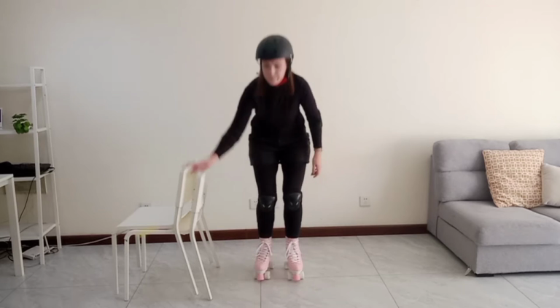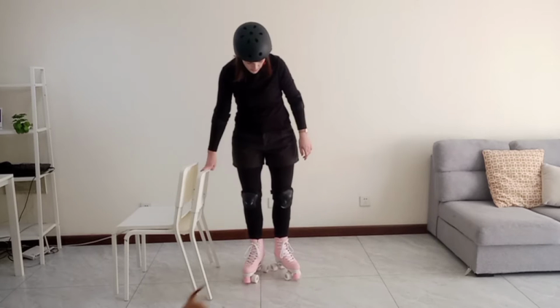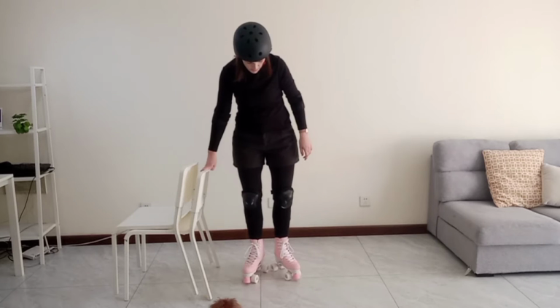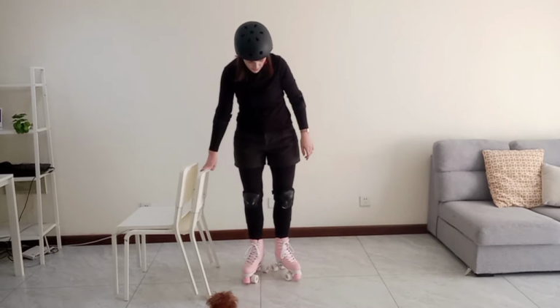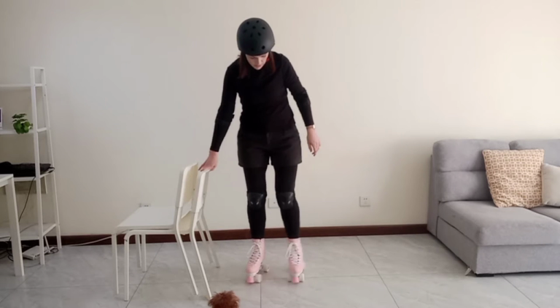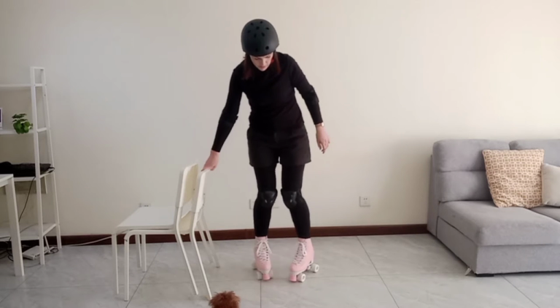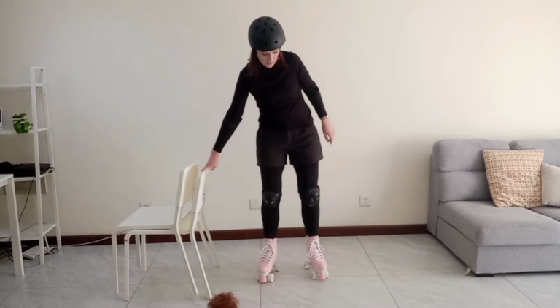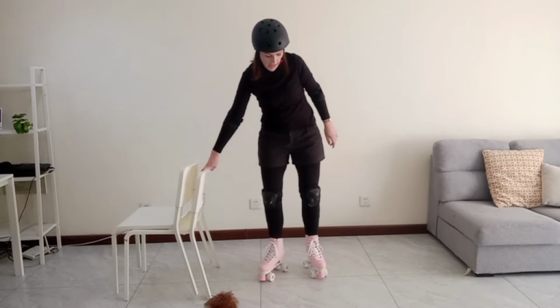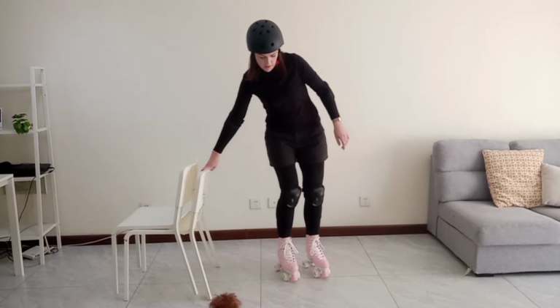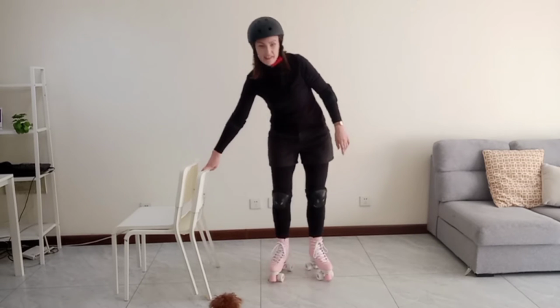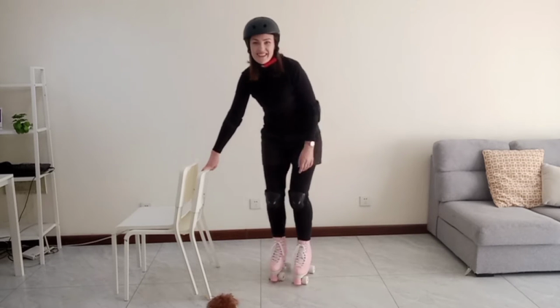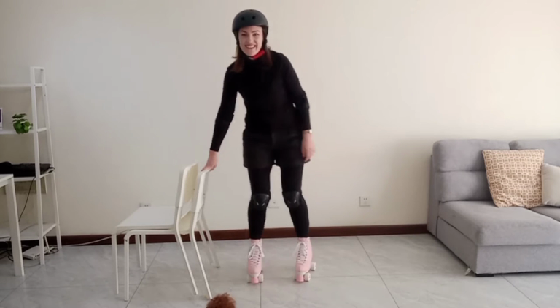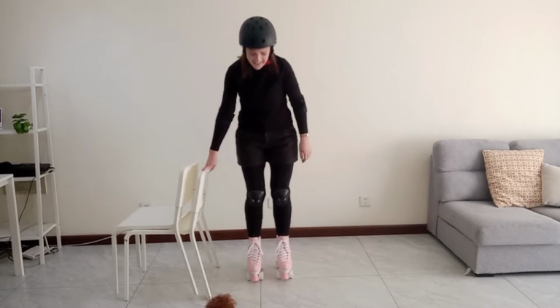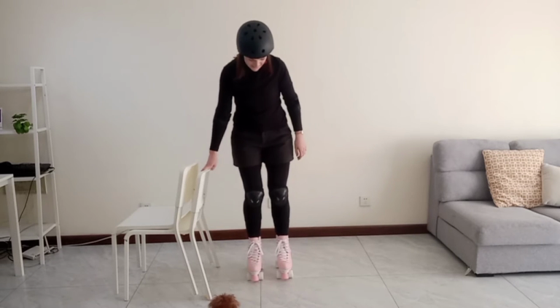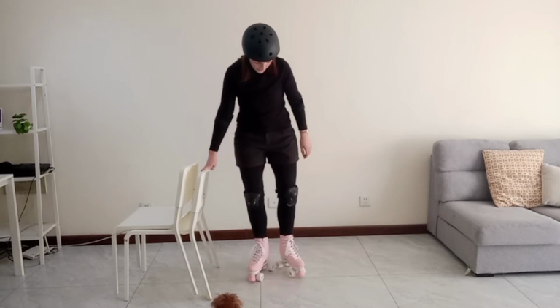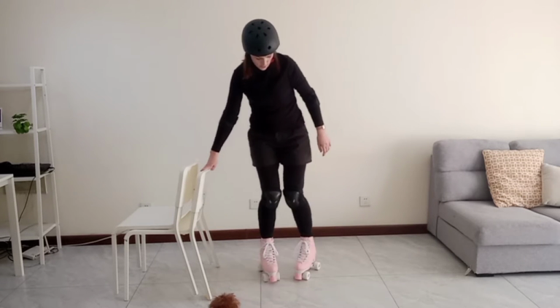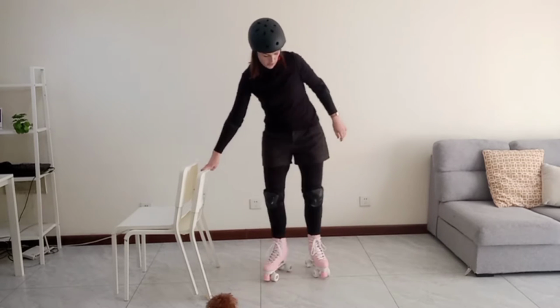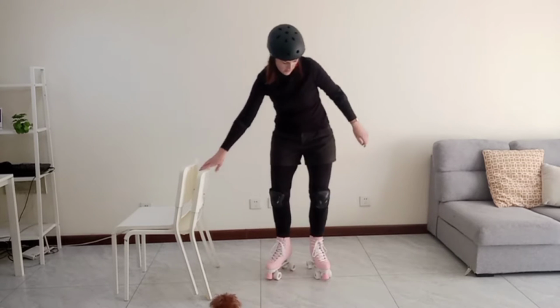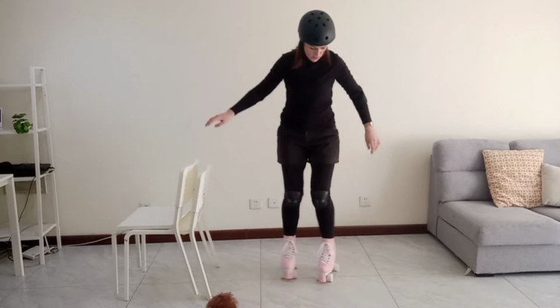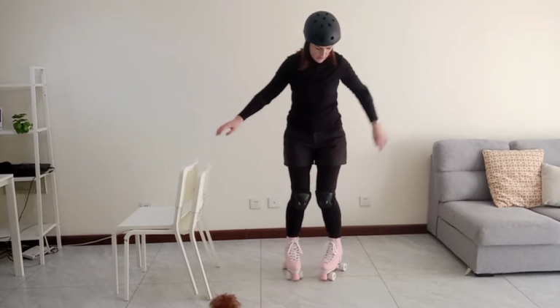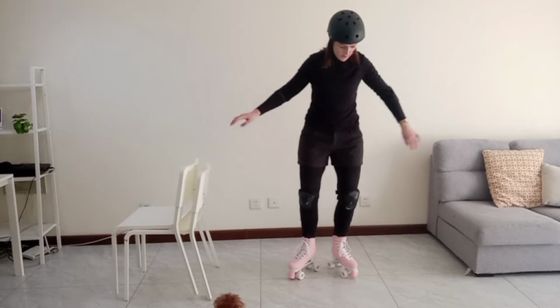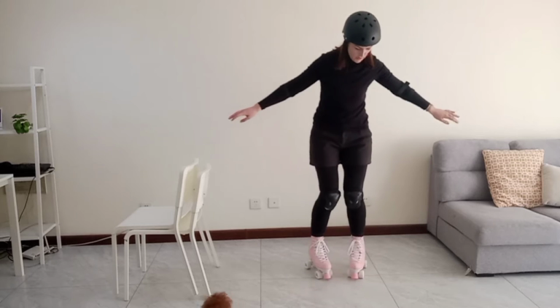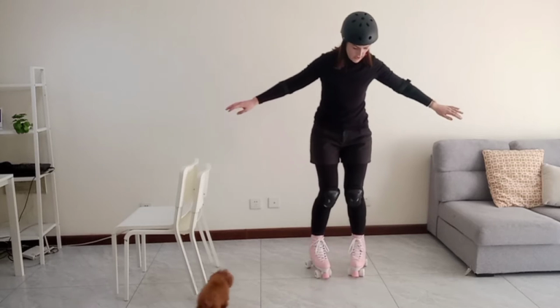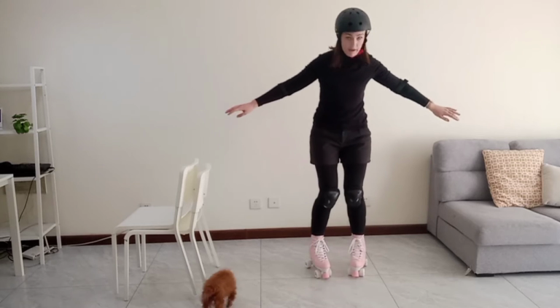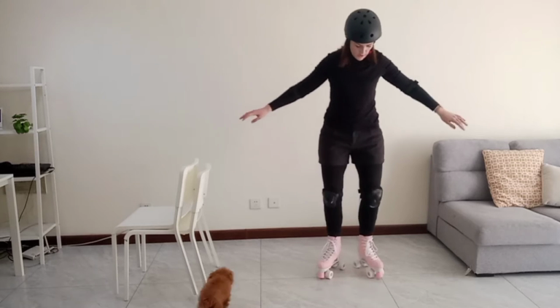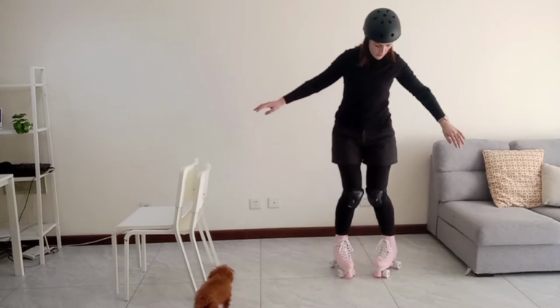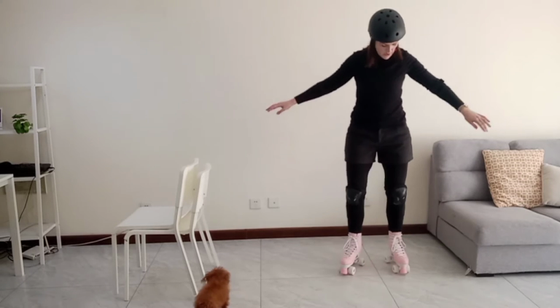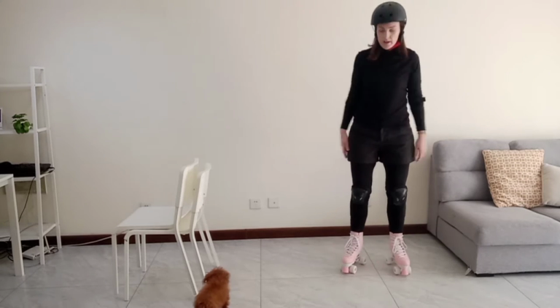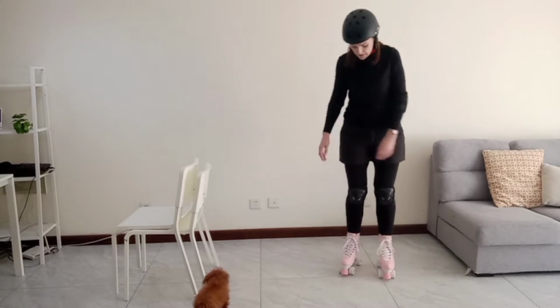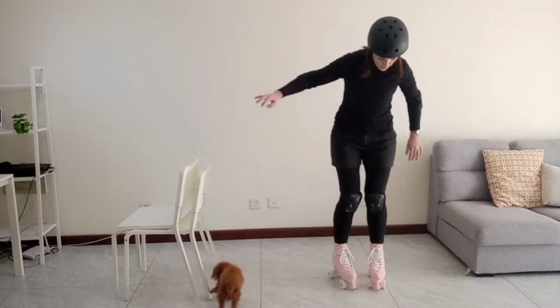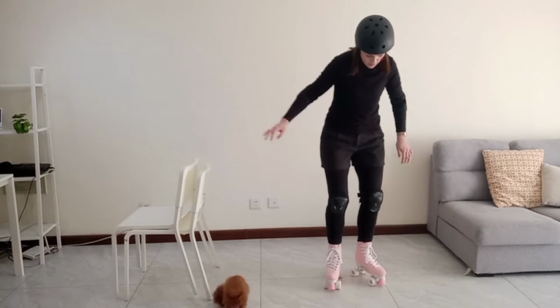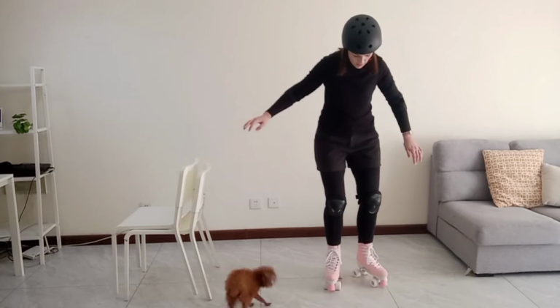Here, instead of moving both toes and both heels at the same time, you actually move one toe and one heel — and this is really hard to do.